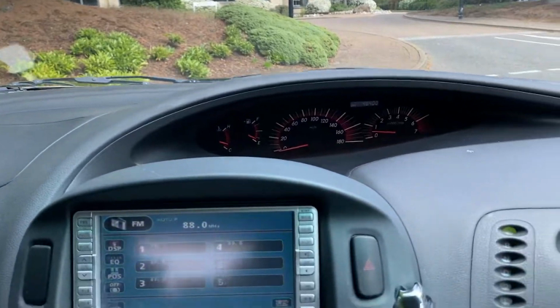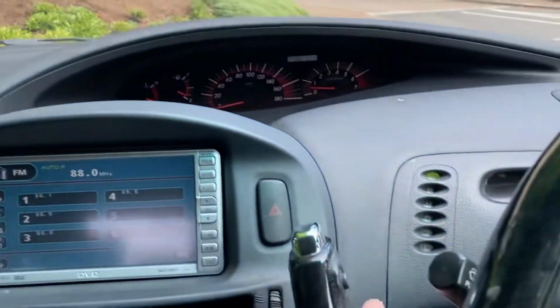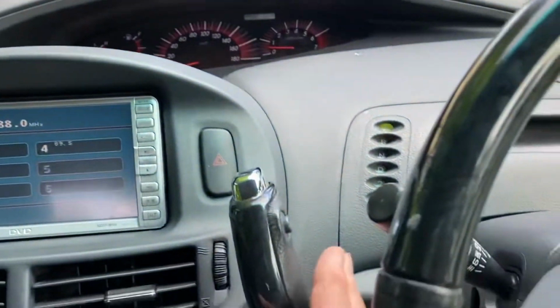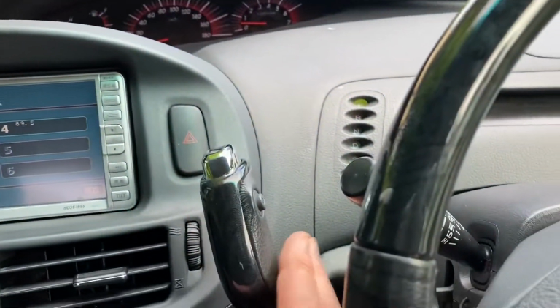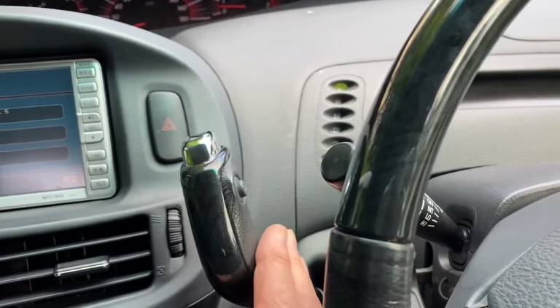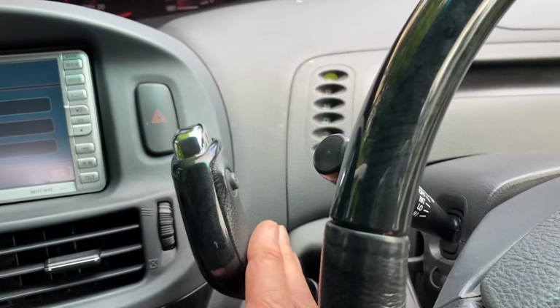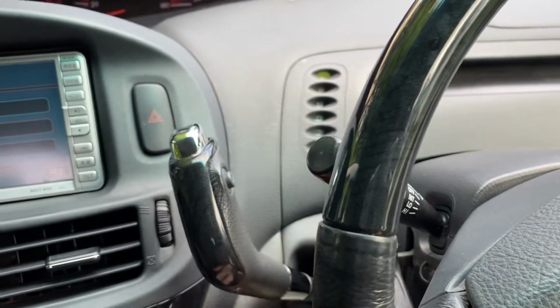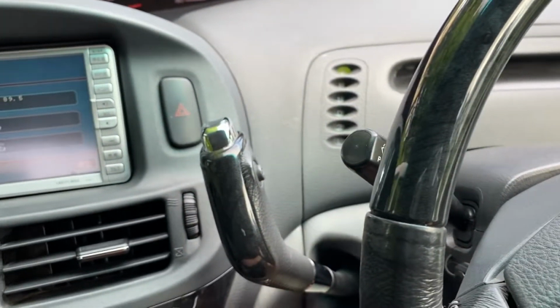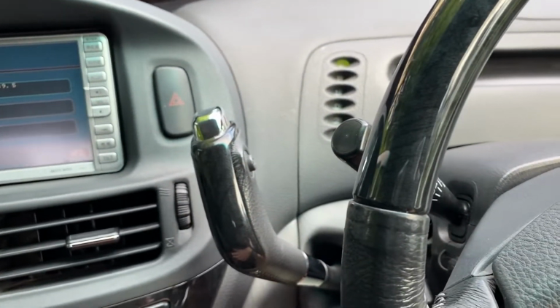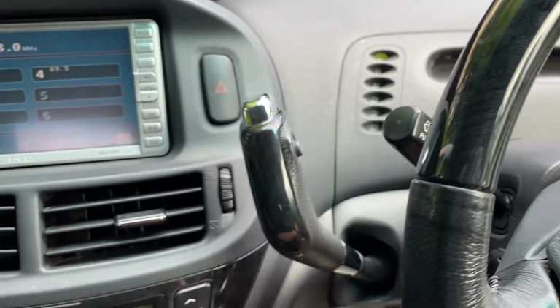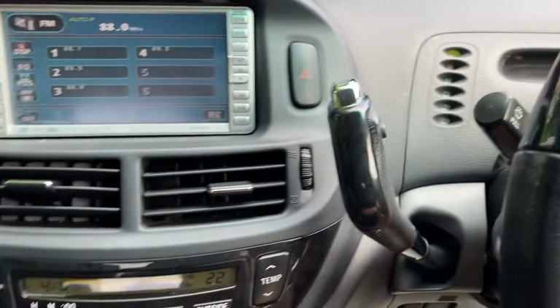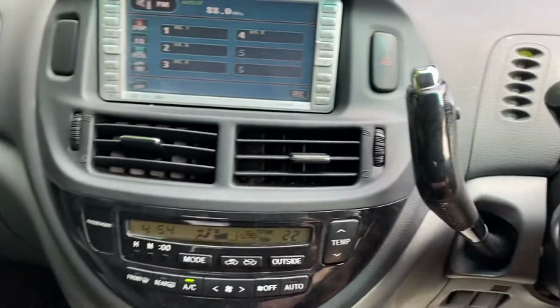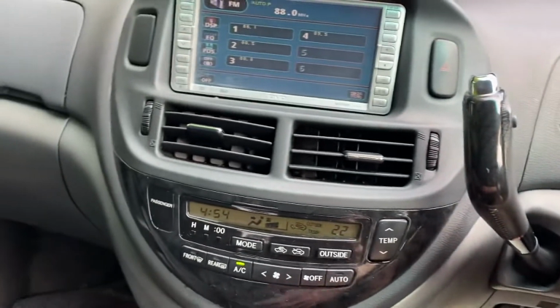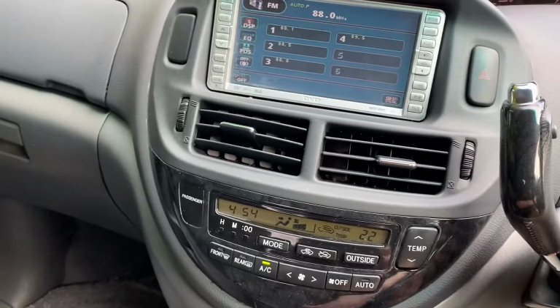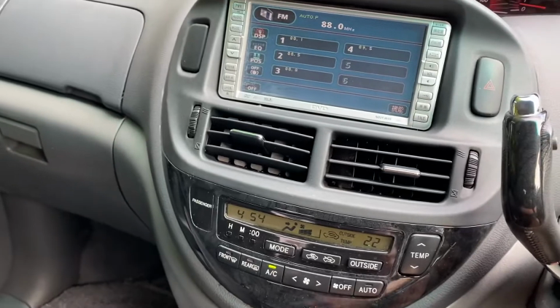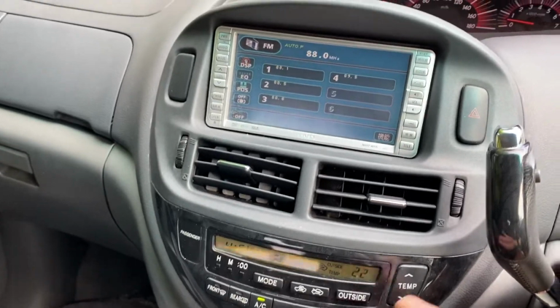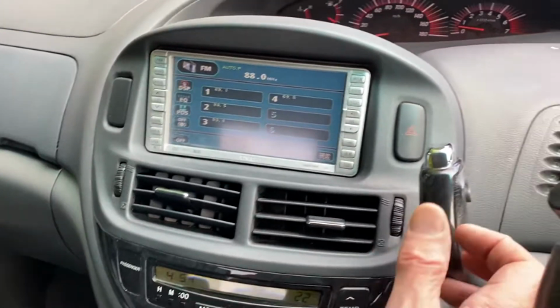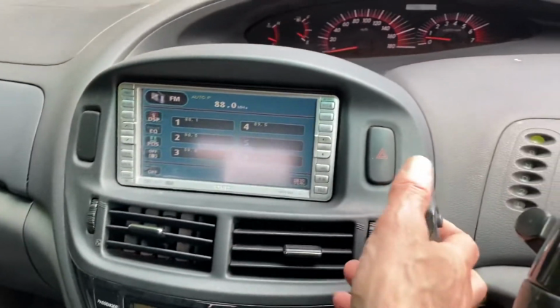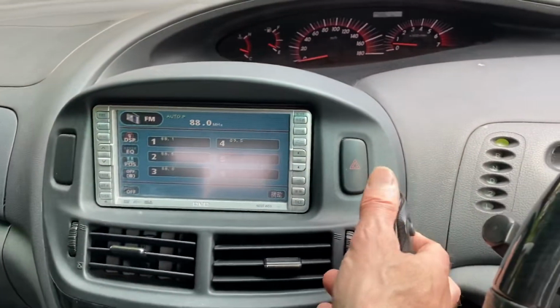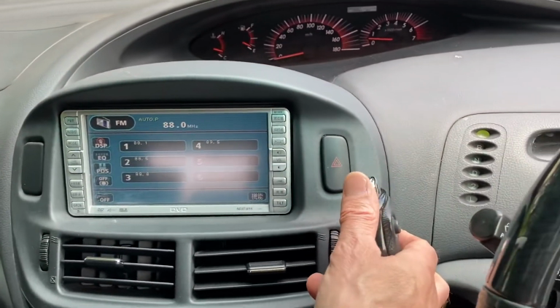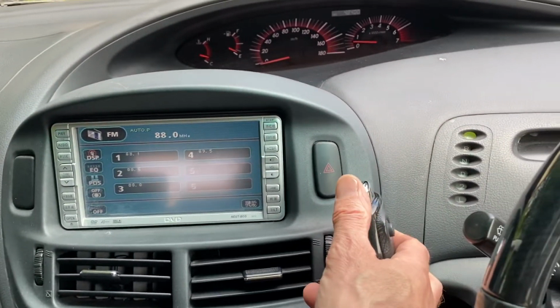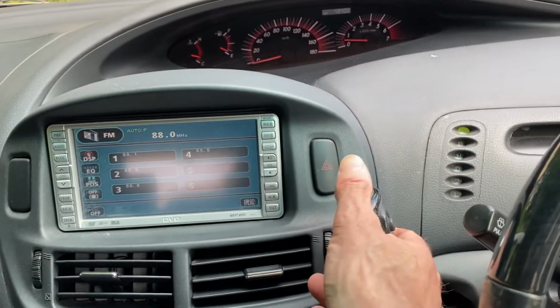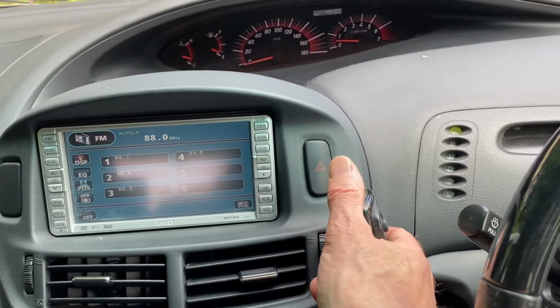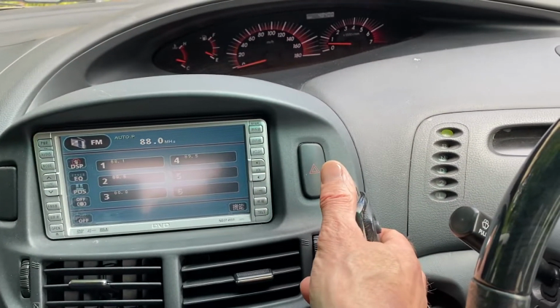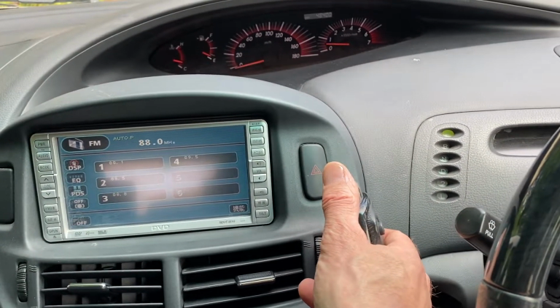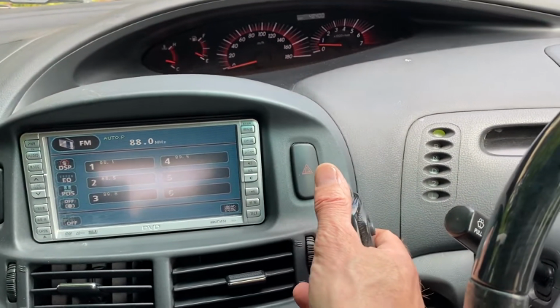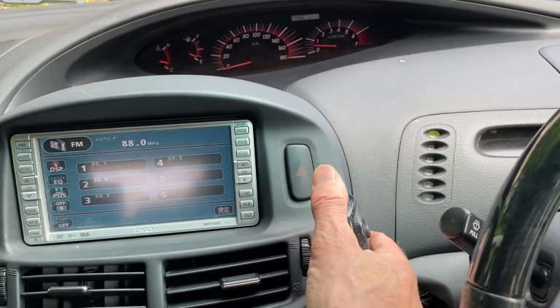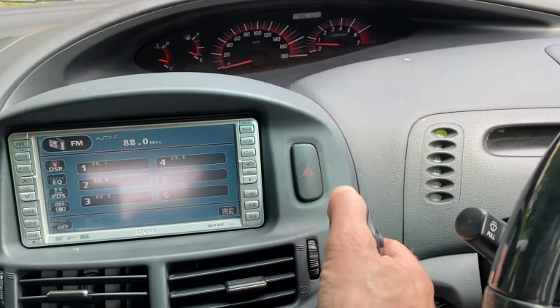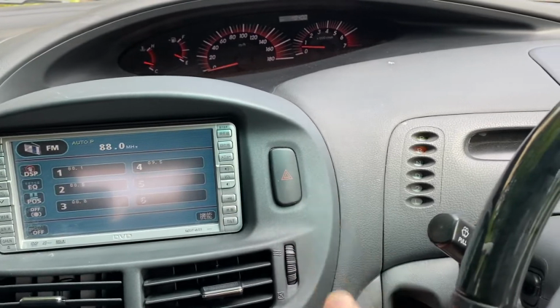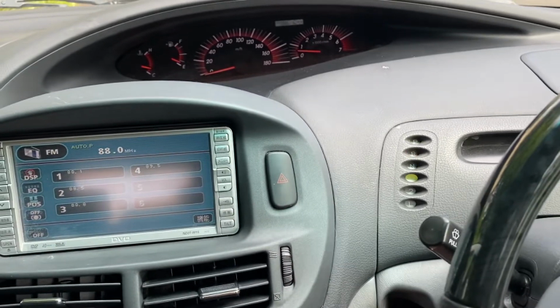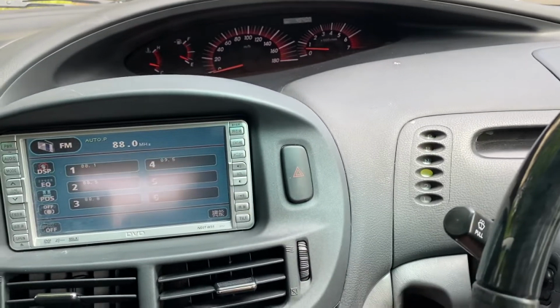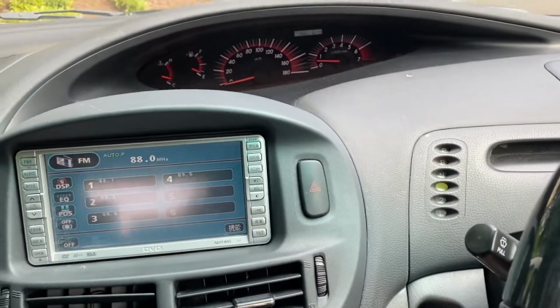The column gear shift at the top means there's no gear lever on the floor, so it leaves a bit more space down there. You've also got a foot handbrake which is quite handy. You just put it into D to go.